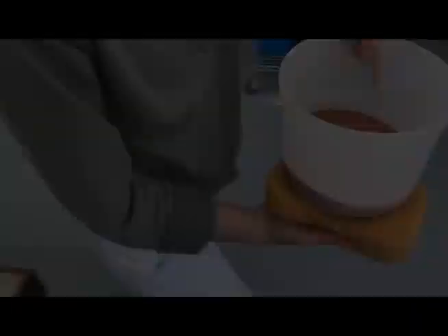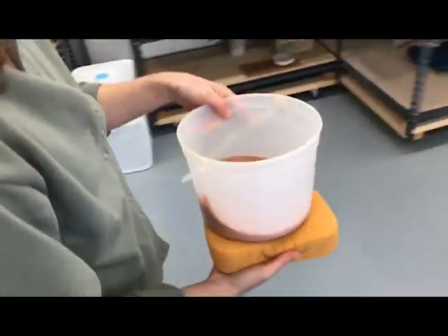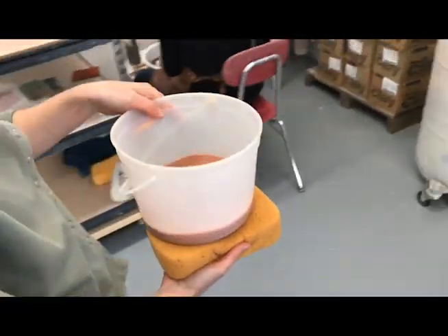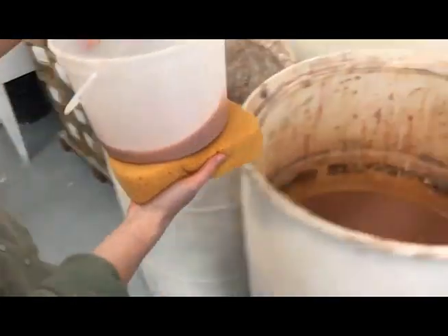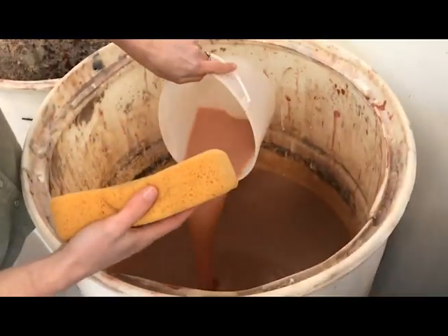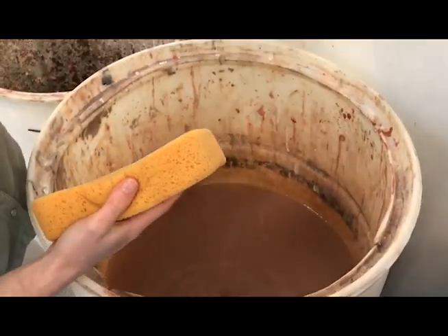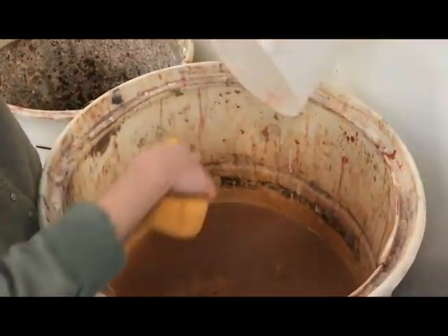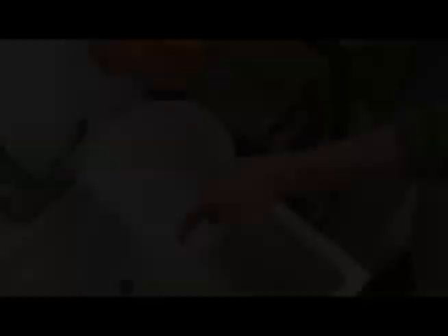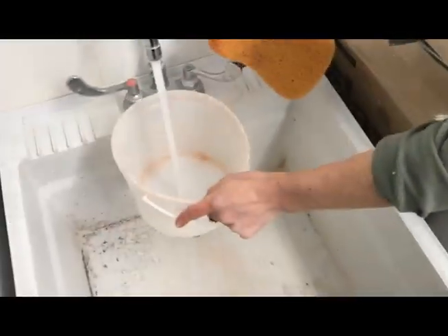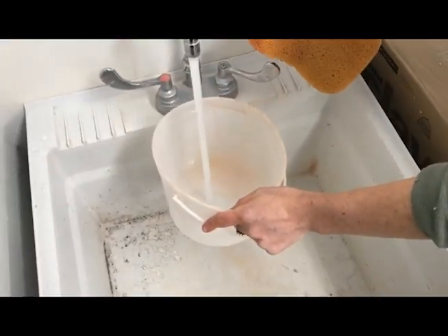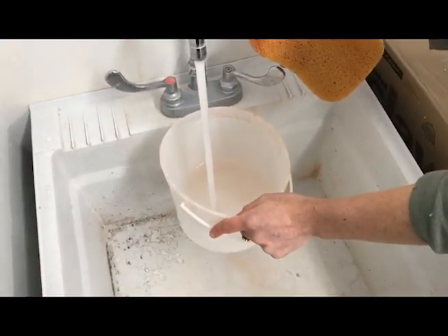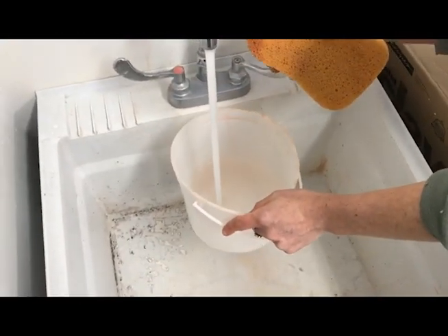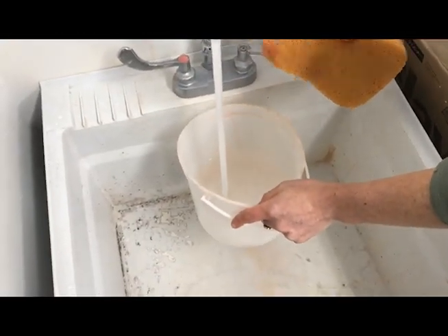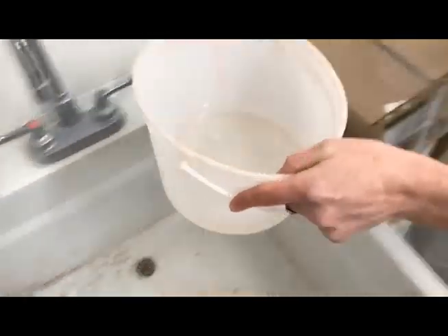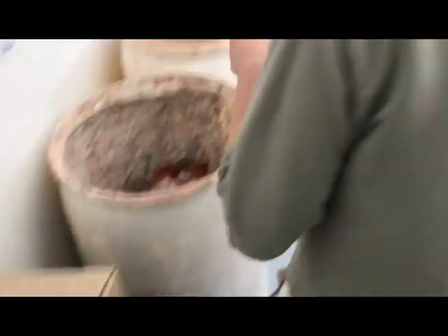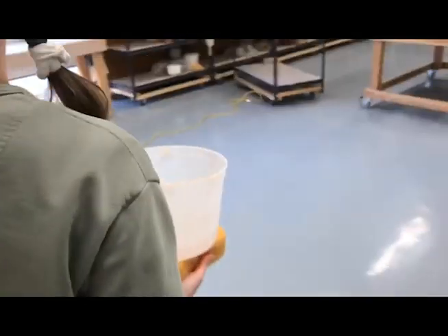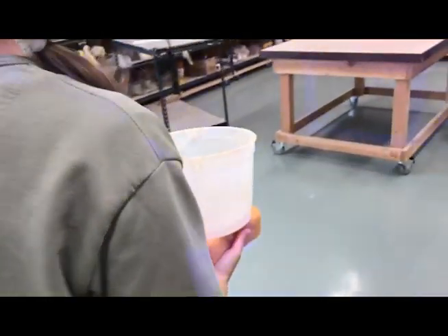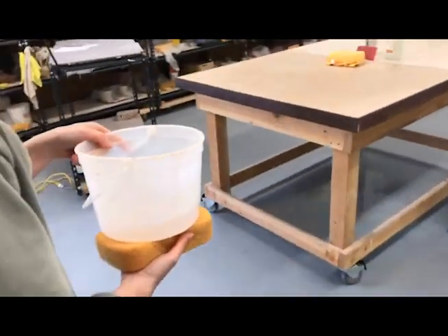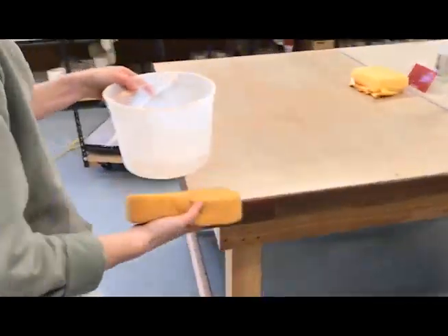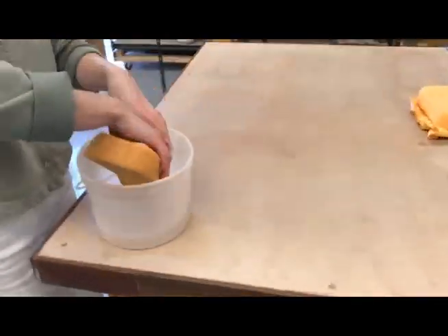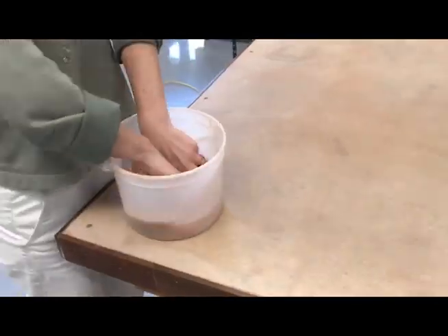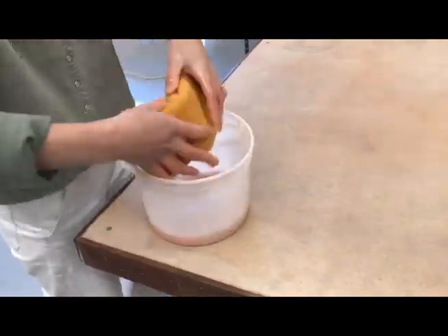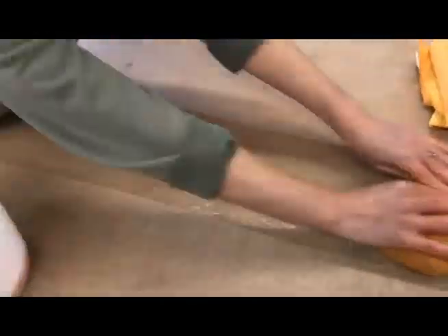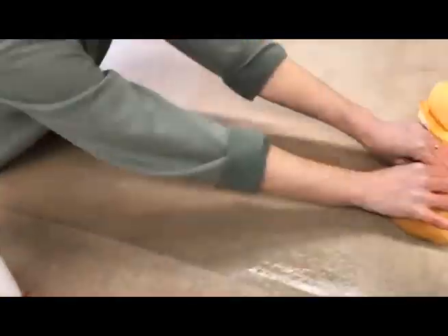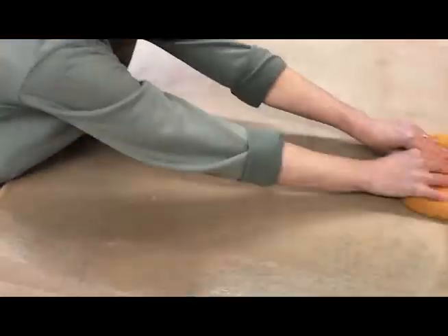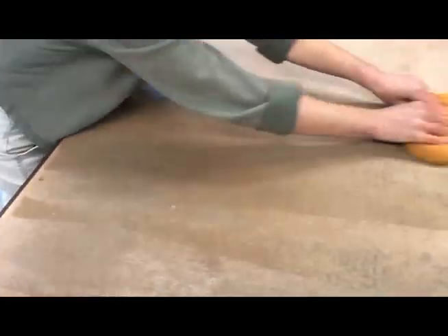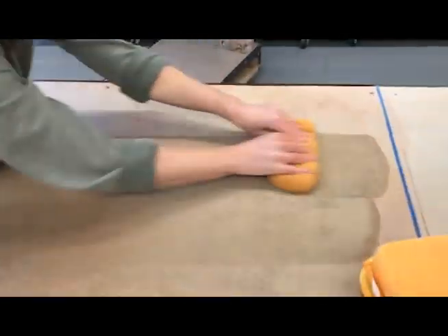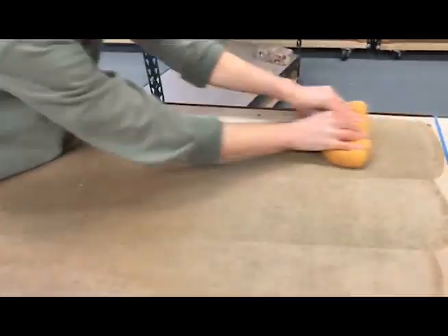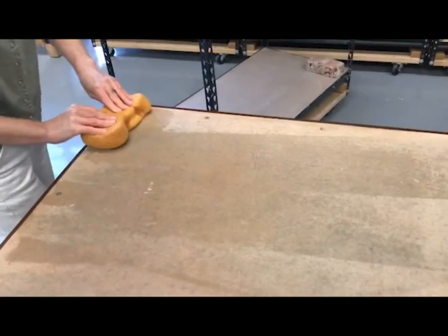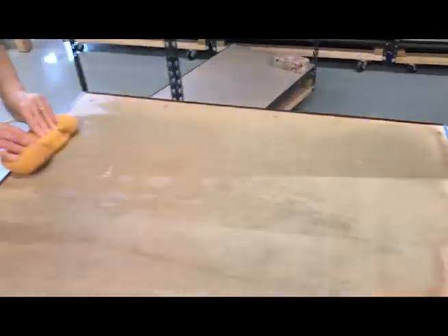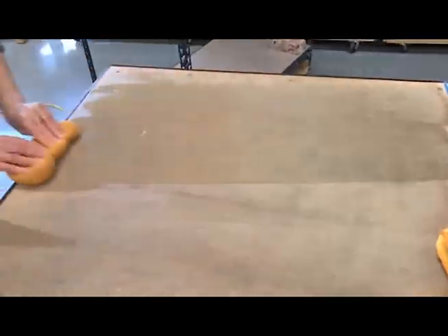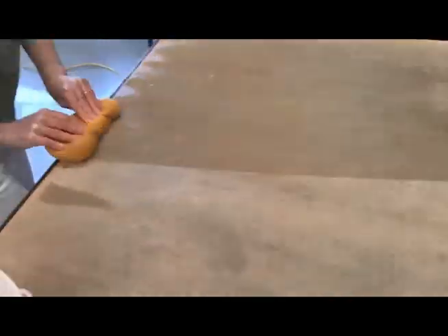Pour out your dirty cleaning water in bin two and refresh your water pail with clean water. Finish cleaning your tabletop and be sure to wipe down the wooden siding.